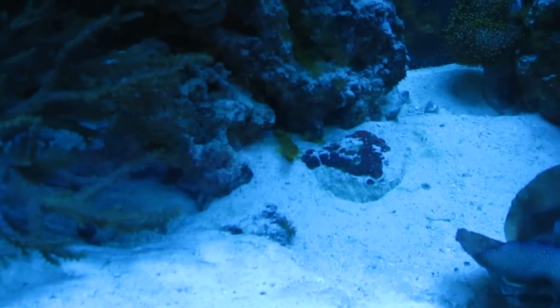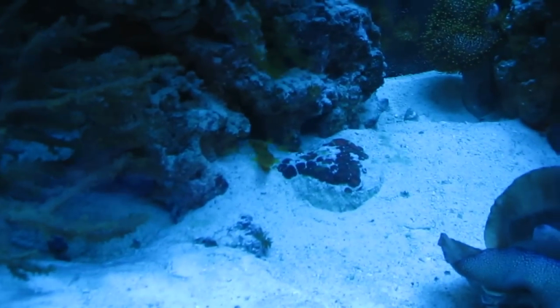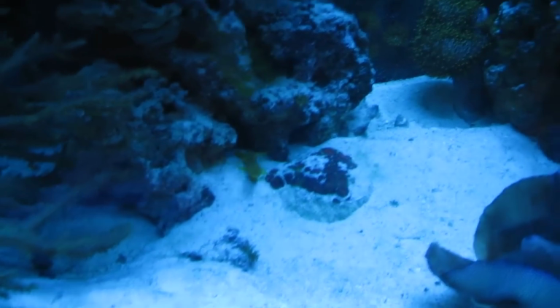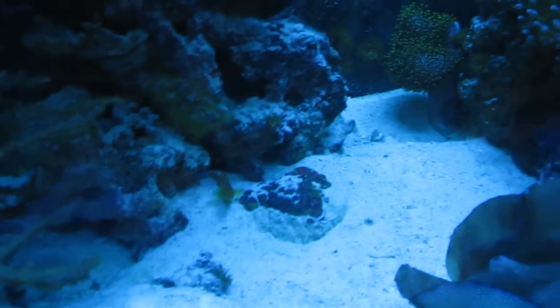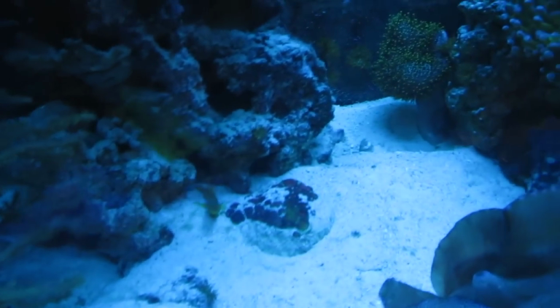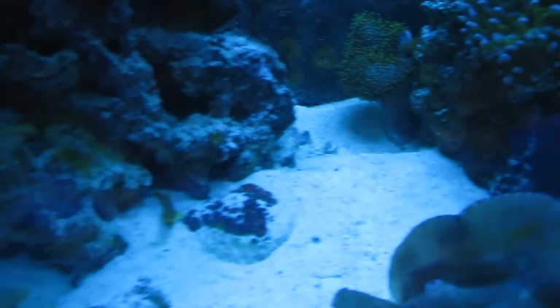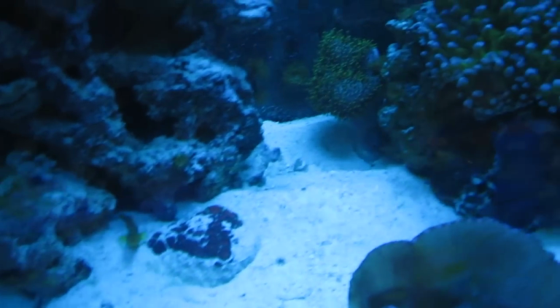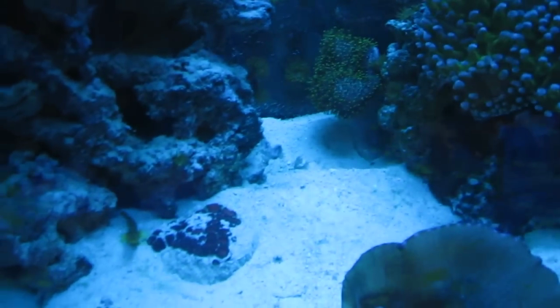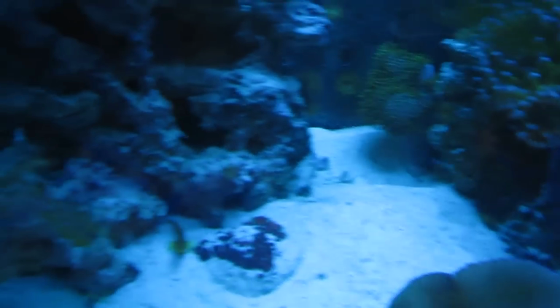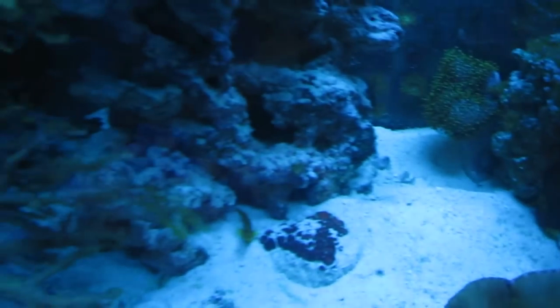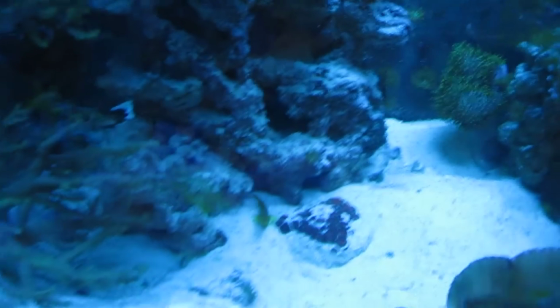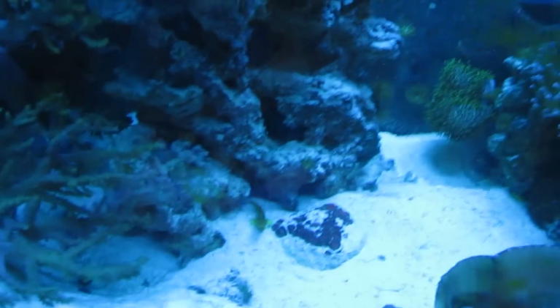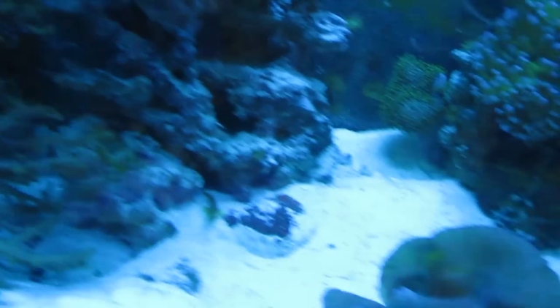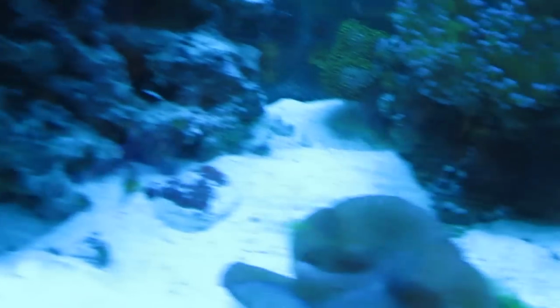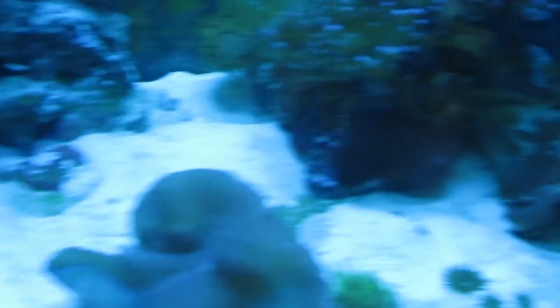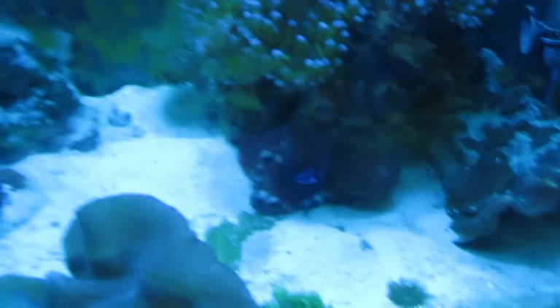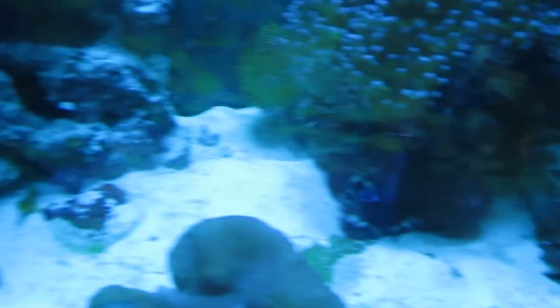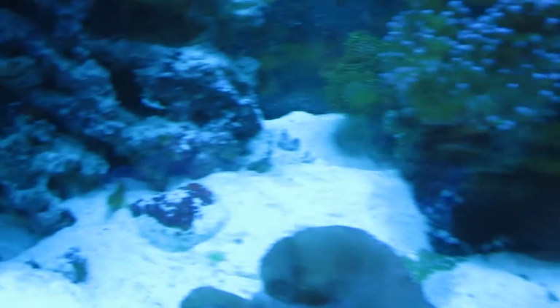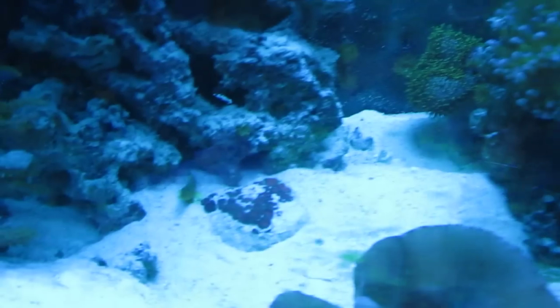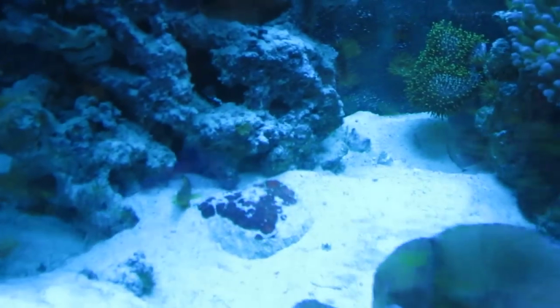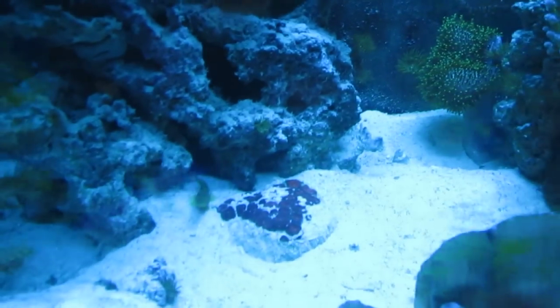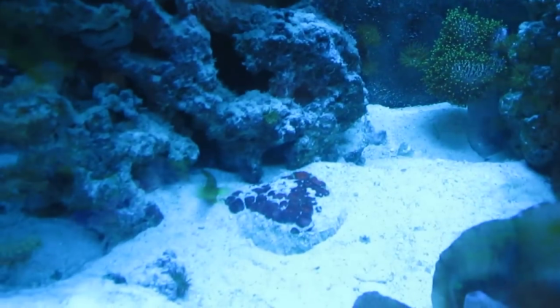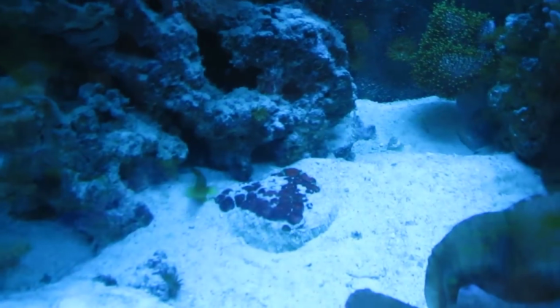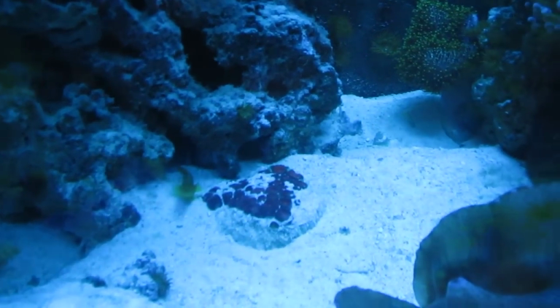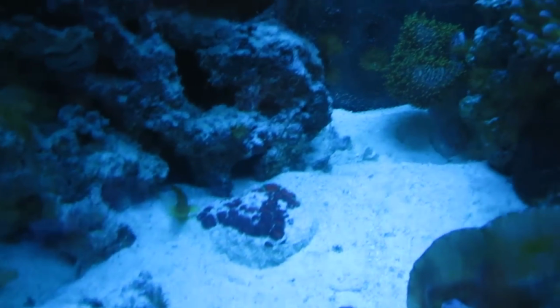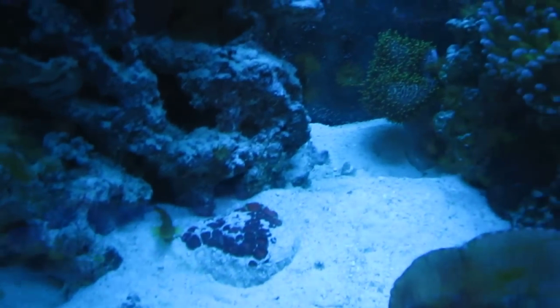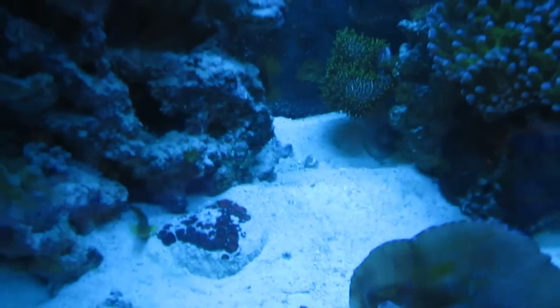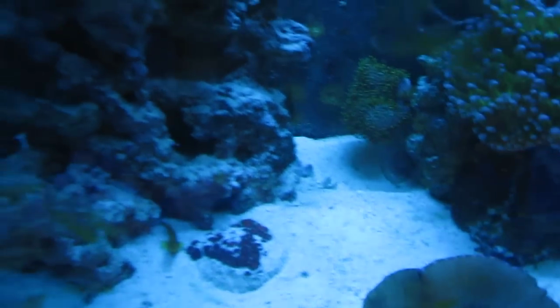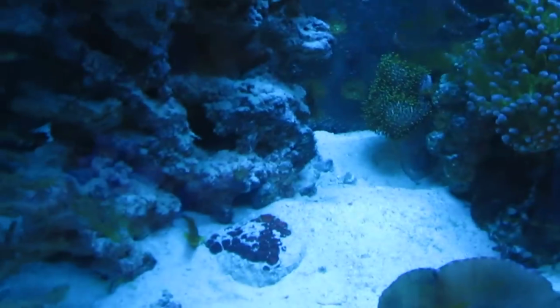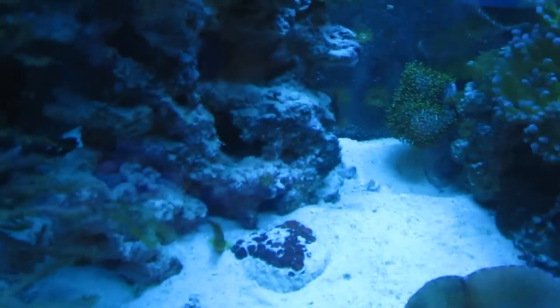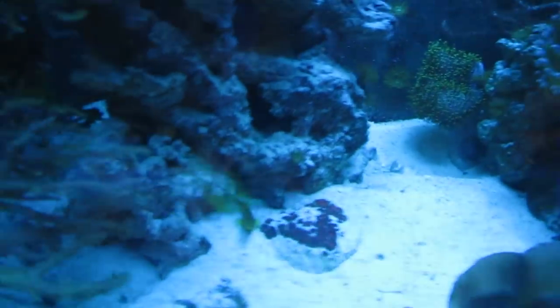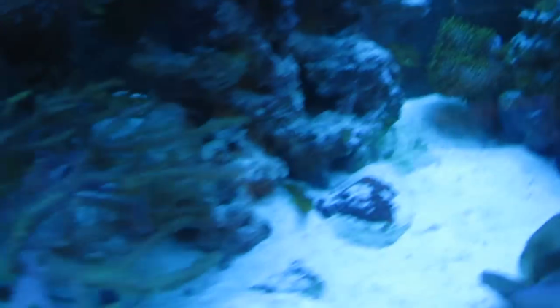The yellow watchman goby pair is still doing great. I think they've built a pretty huge maze underneath all the sand already. The pistol shrimp has pretty much doubled in size and I still hear him clicking every night.